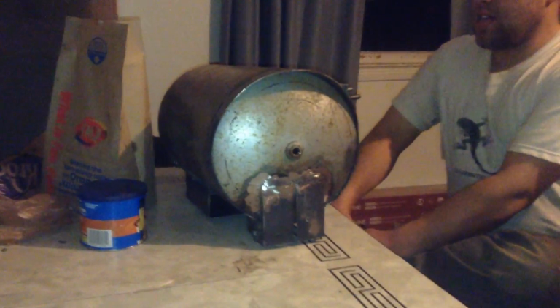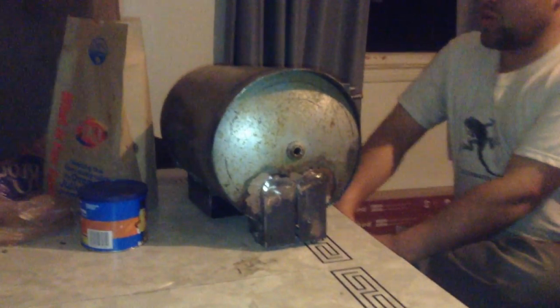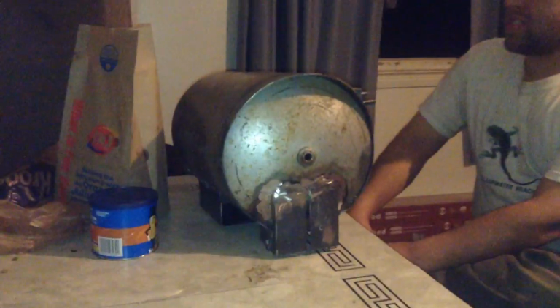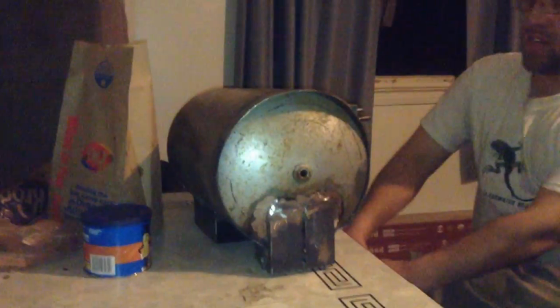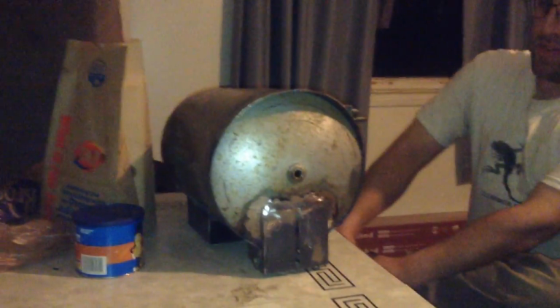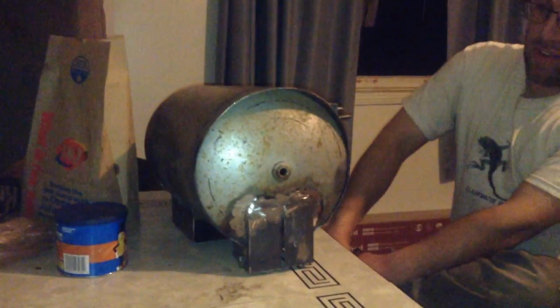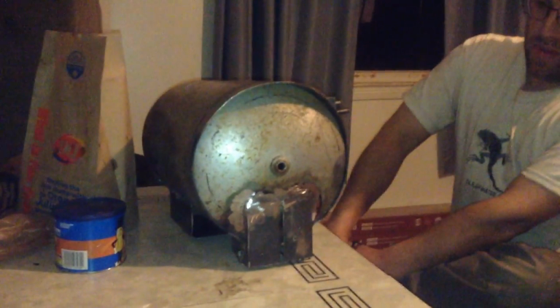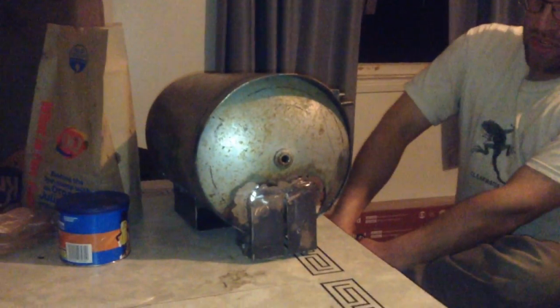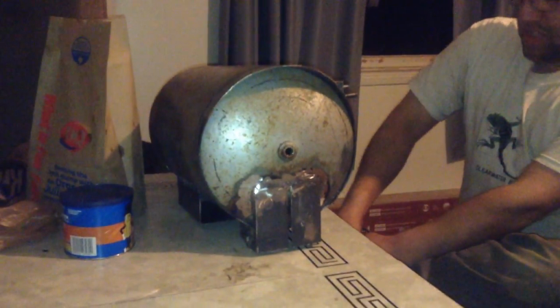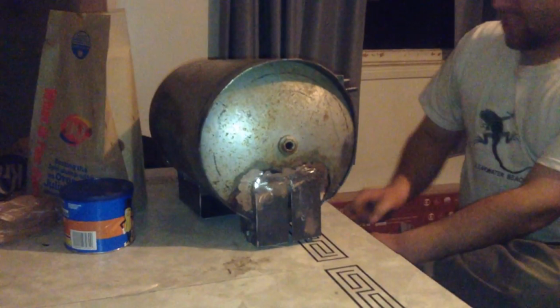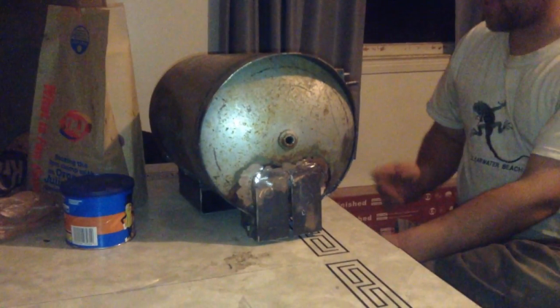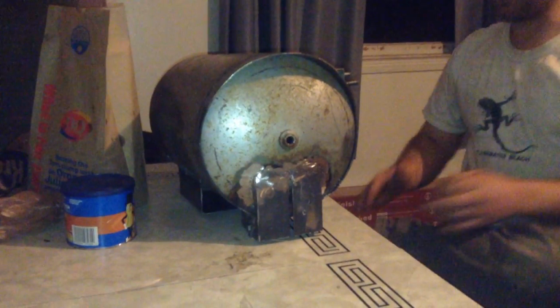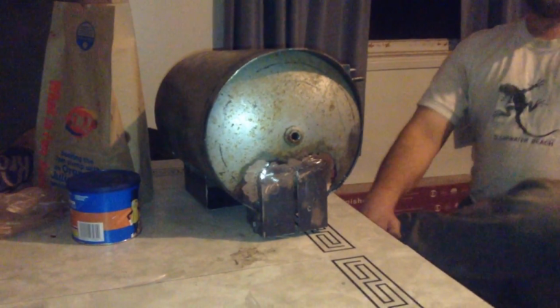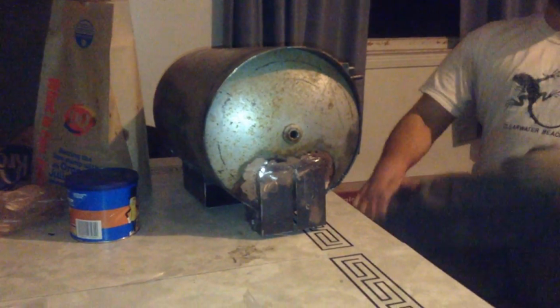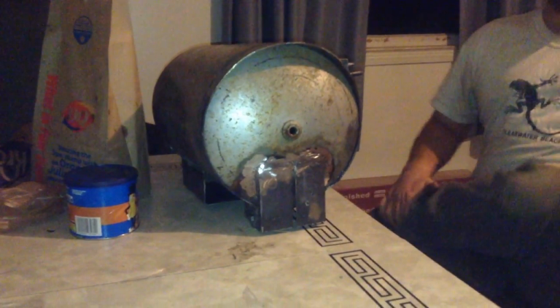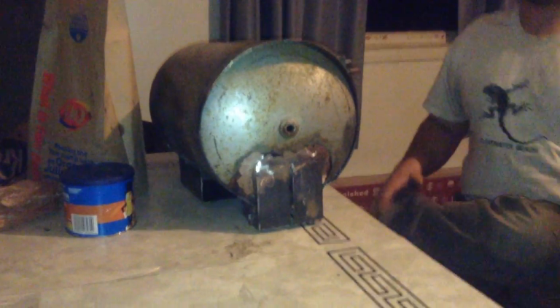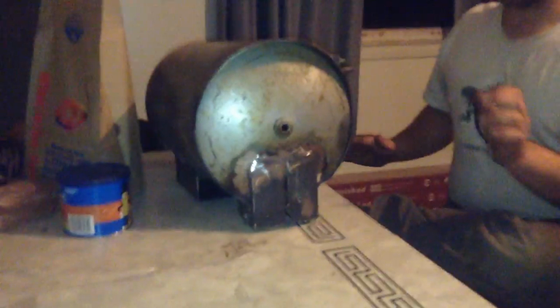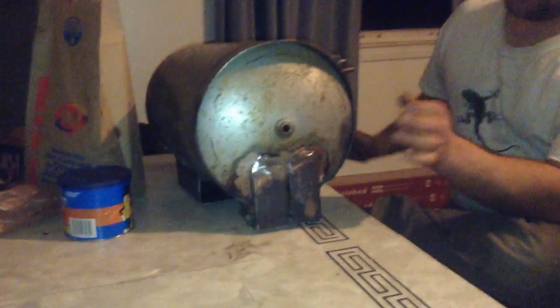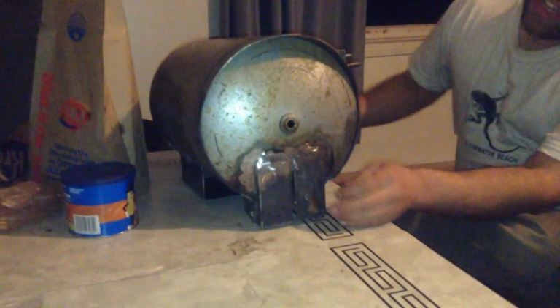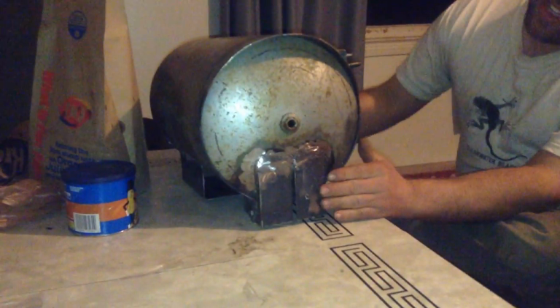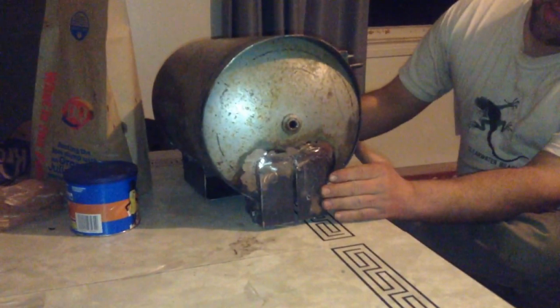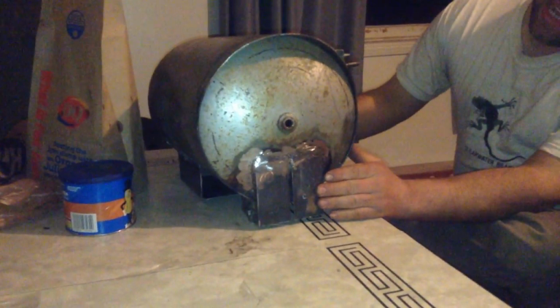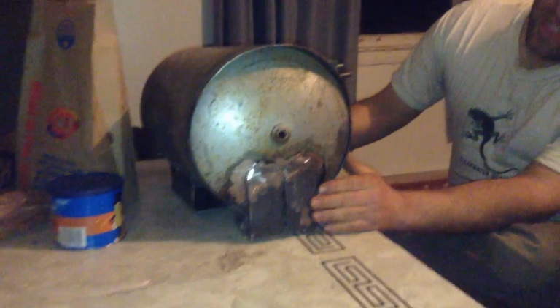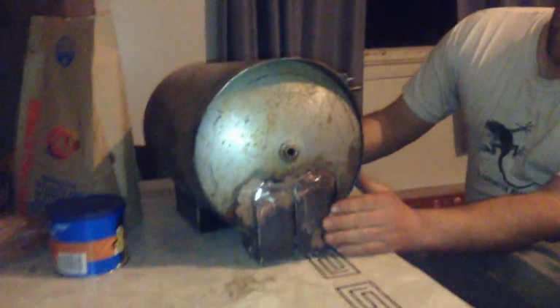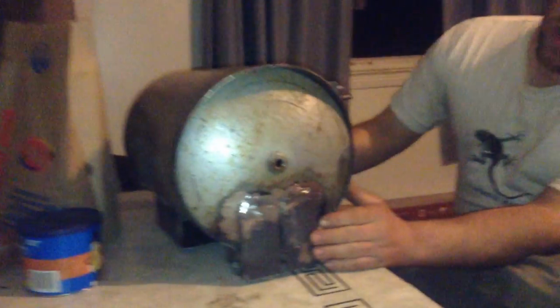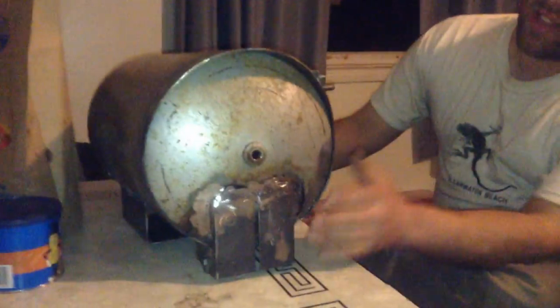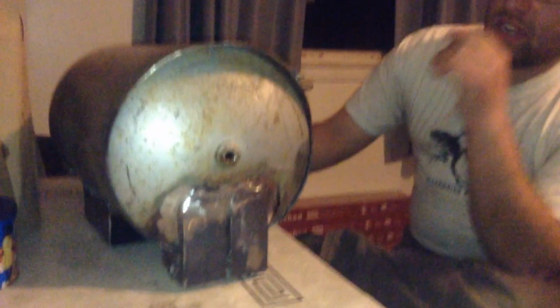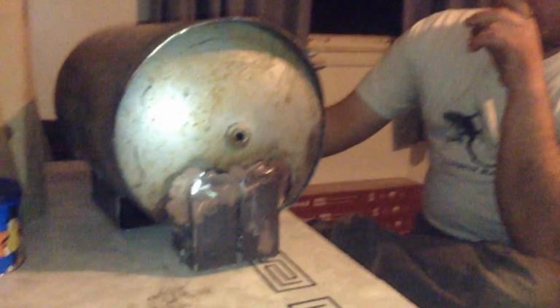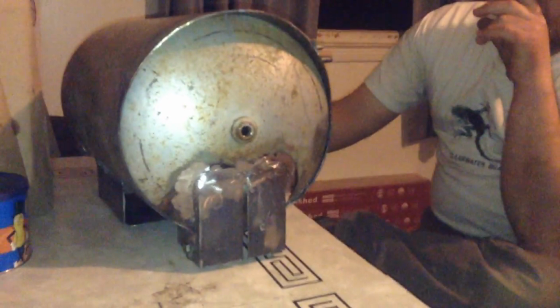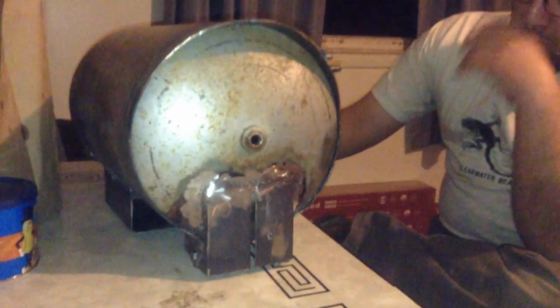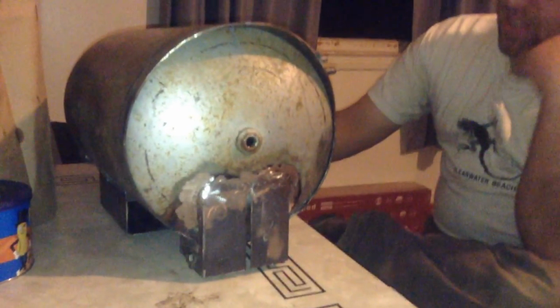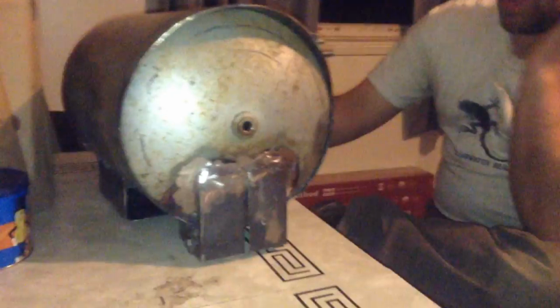Hello, this is Dr. Blue here. I don't know why I just said that, but okay. So this is a mailbox that Sam and I worked on today.